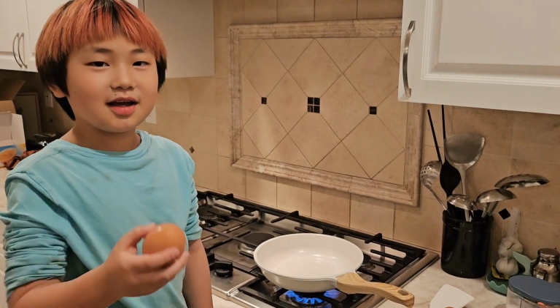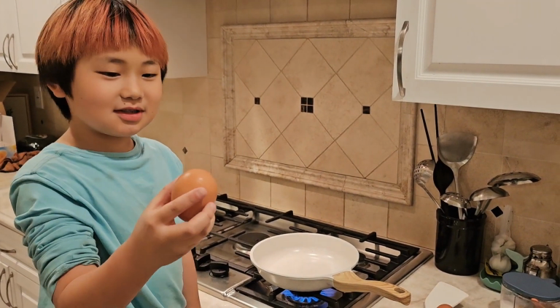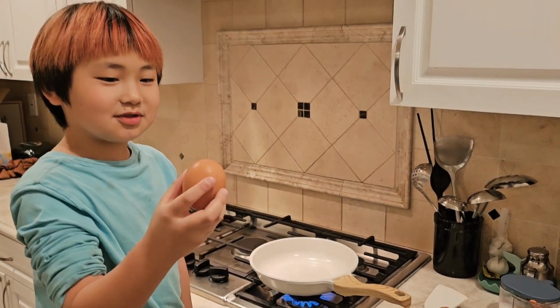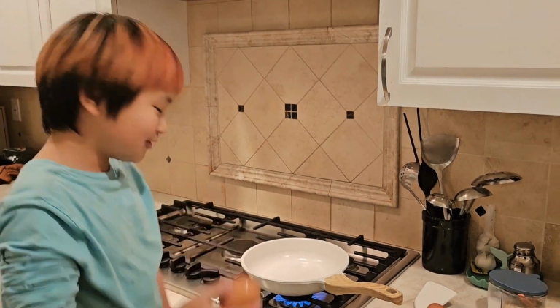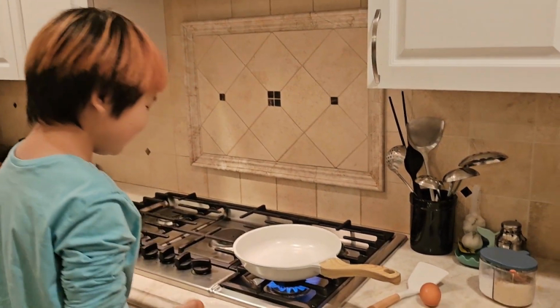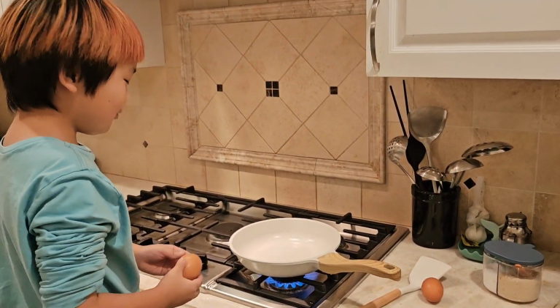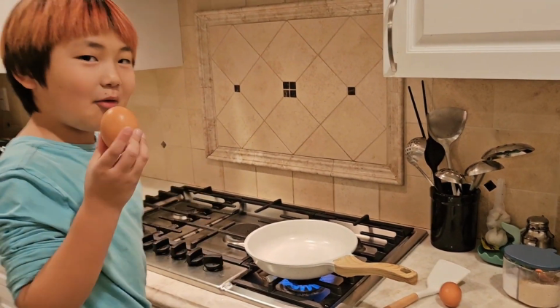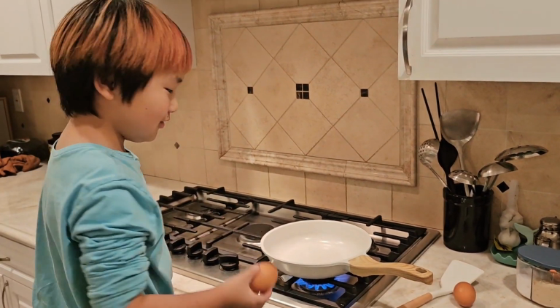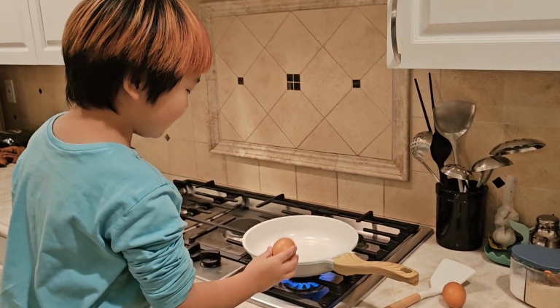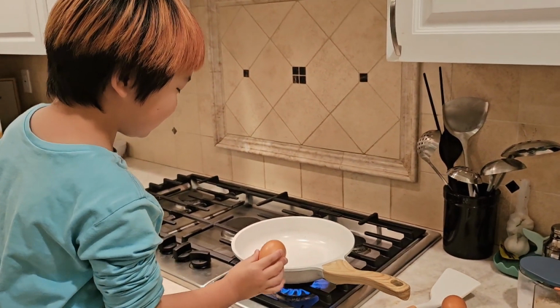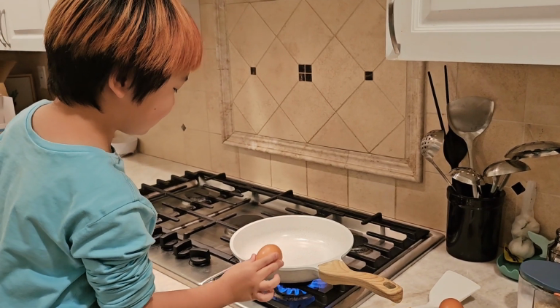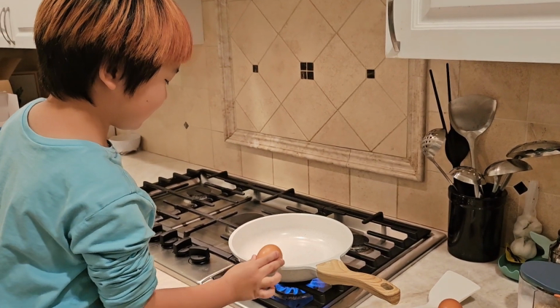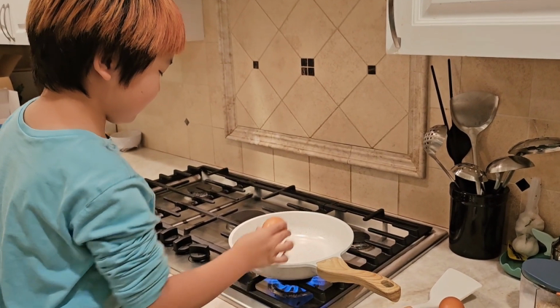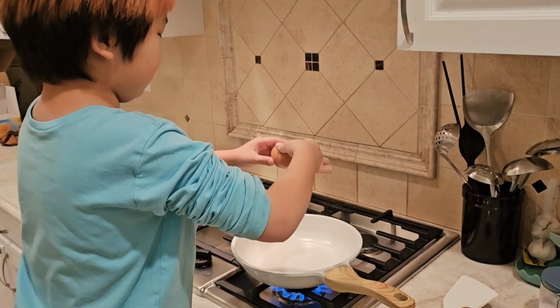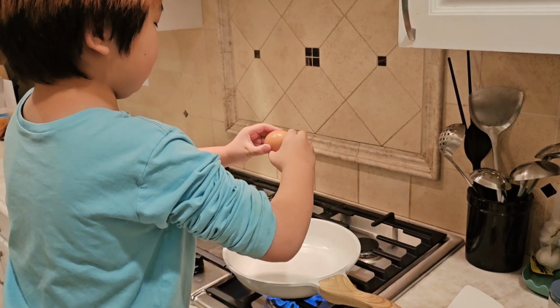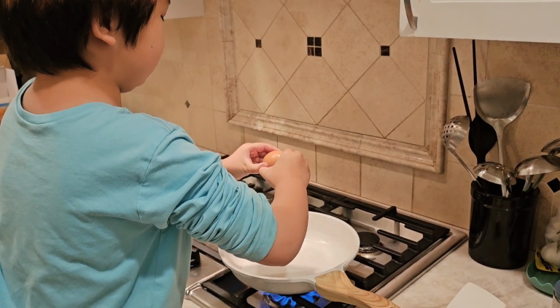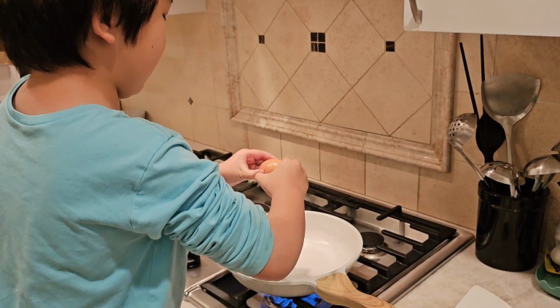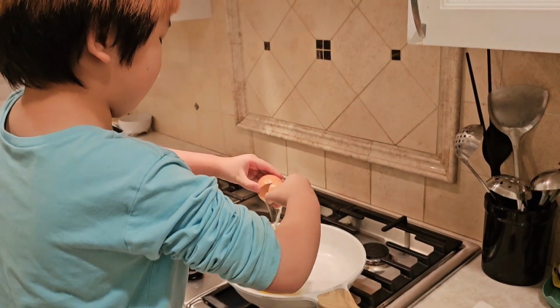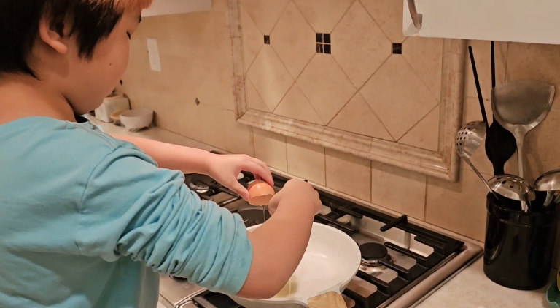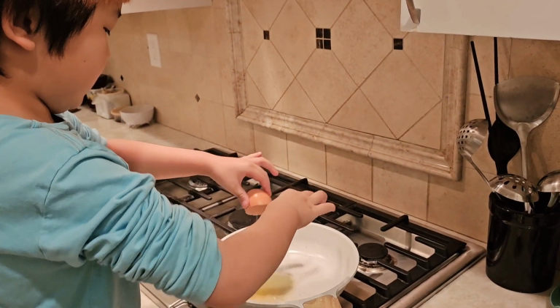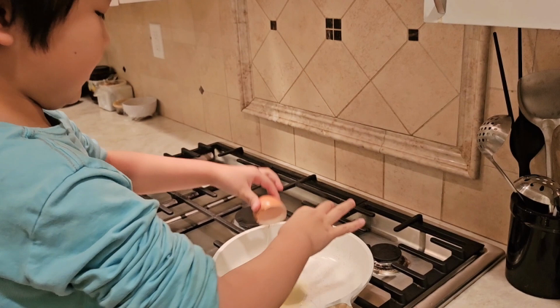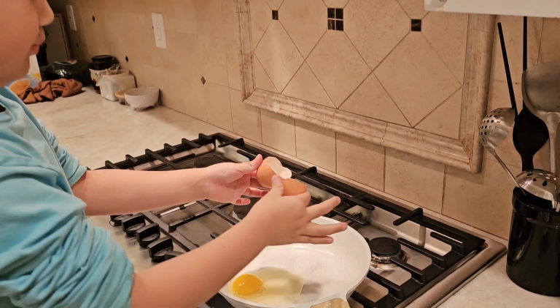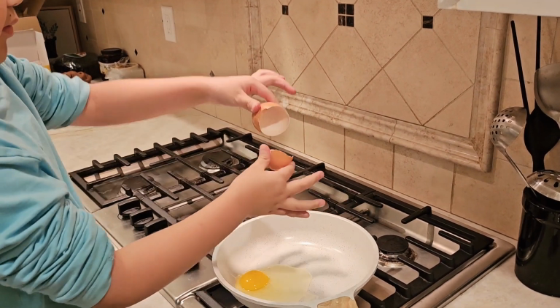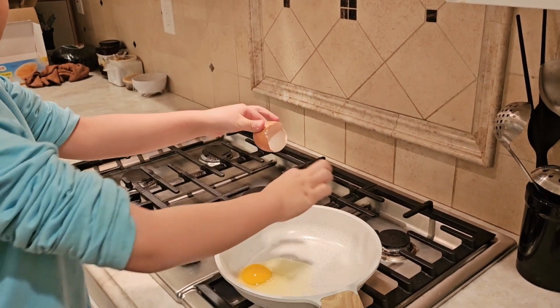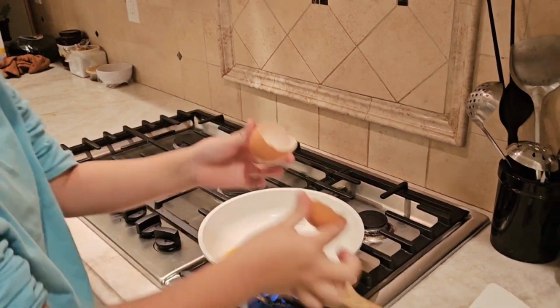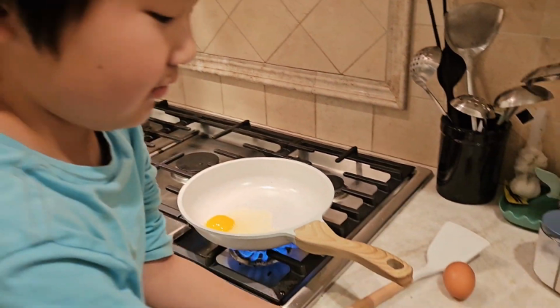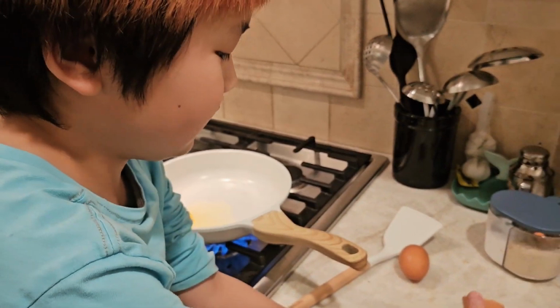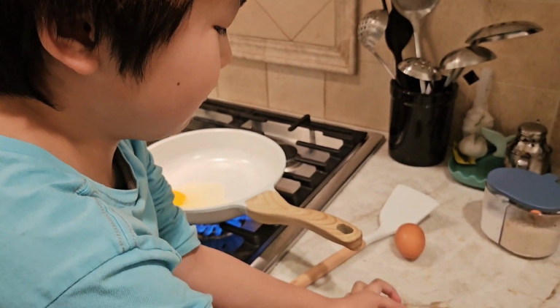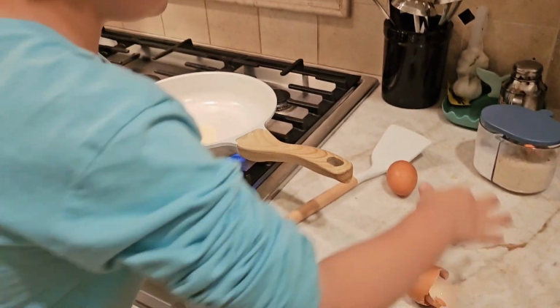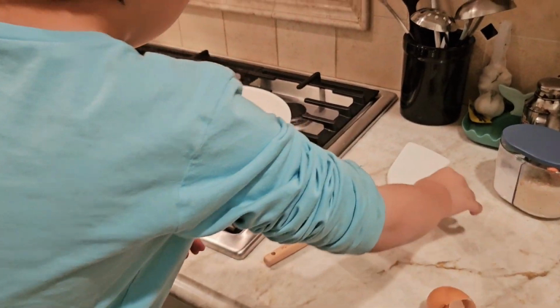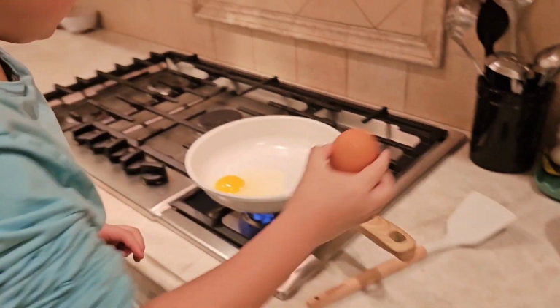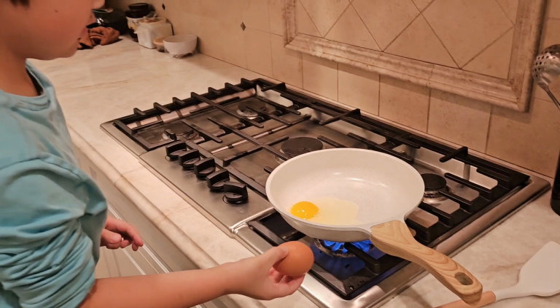Today I'm going to cook scrambled eggs, without oil, on this melted pan. First, crack two eggs on the pan. One, and two.